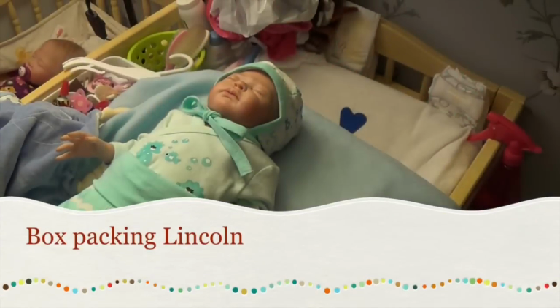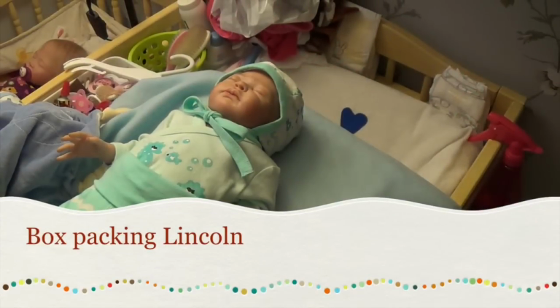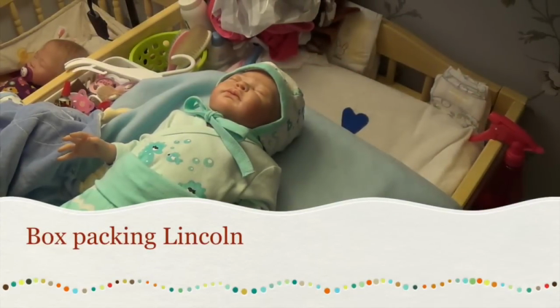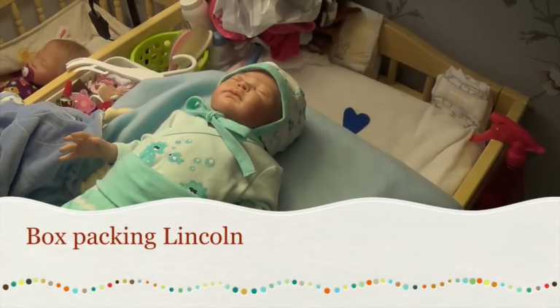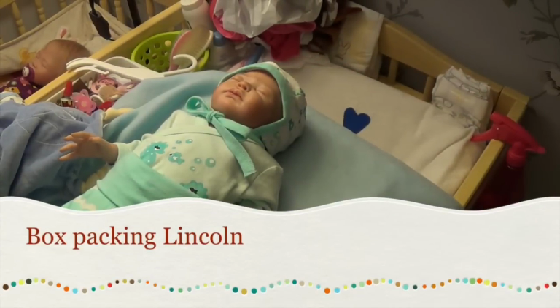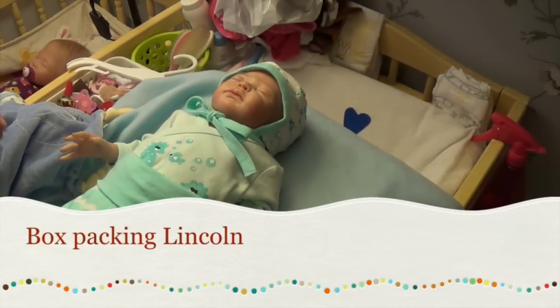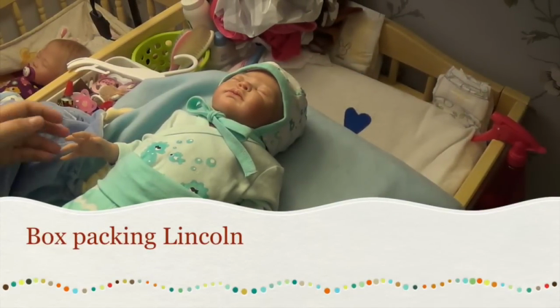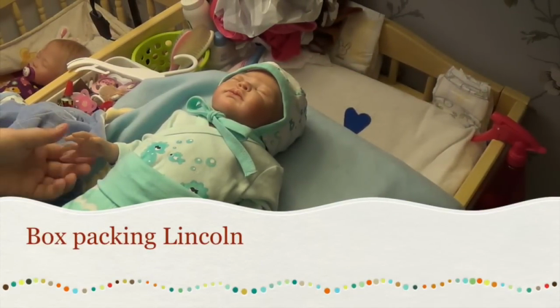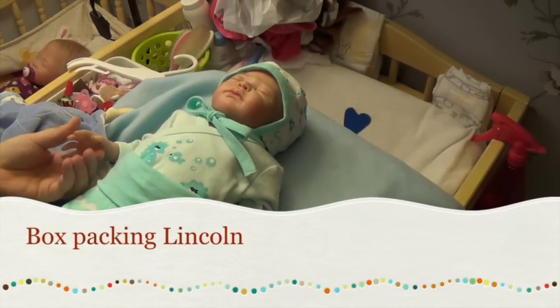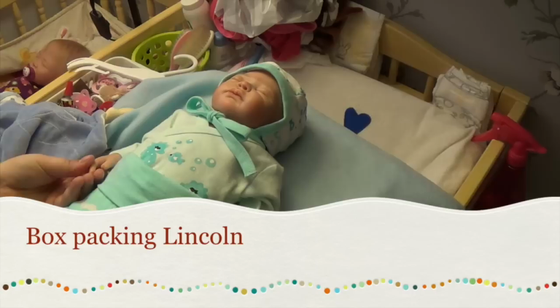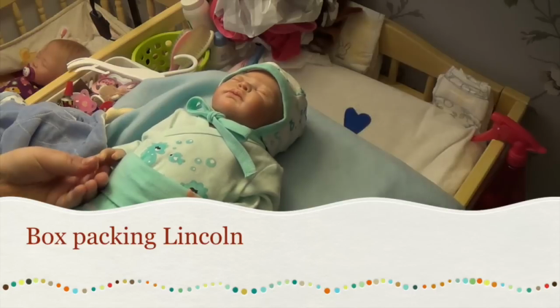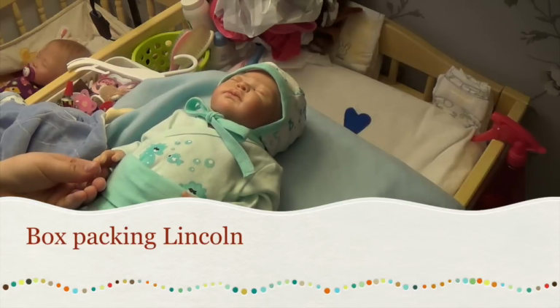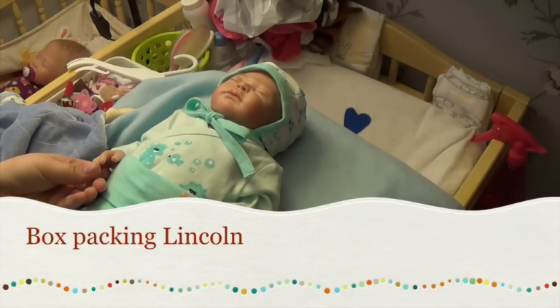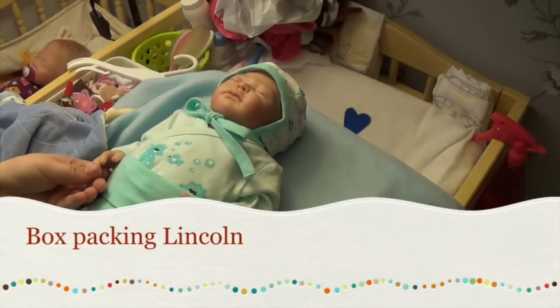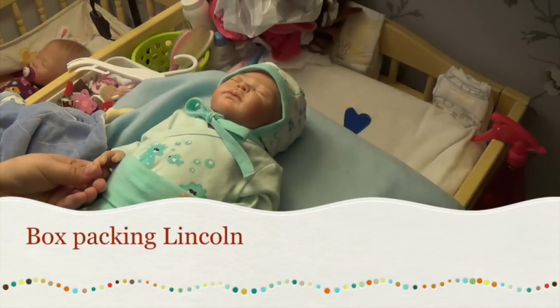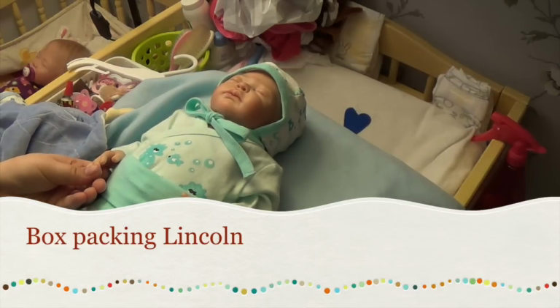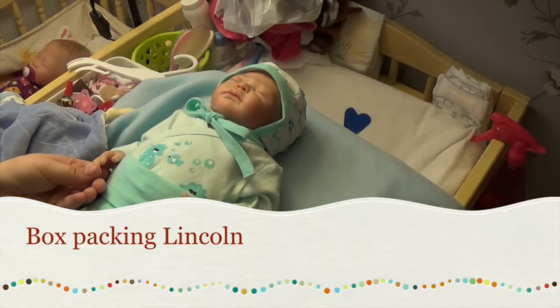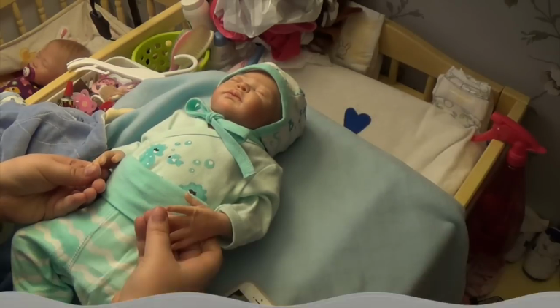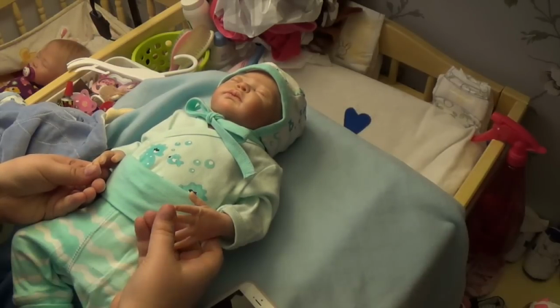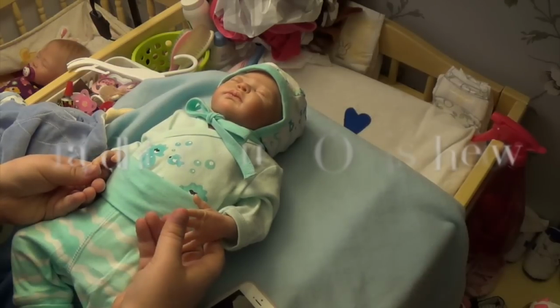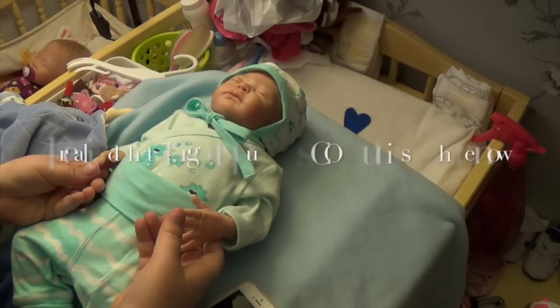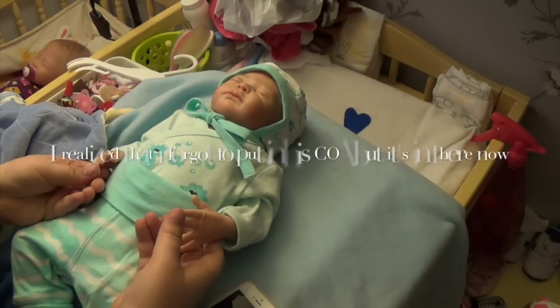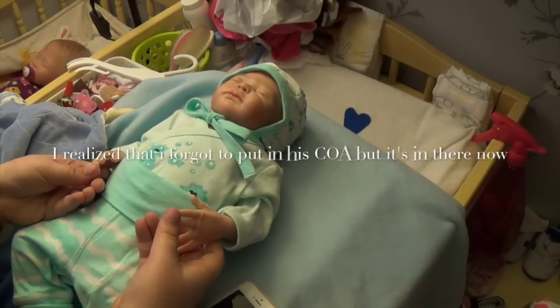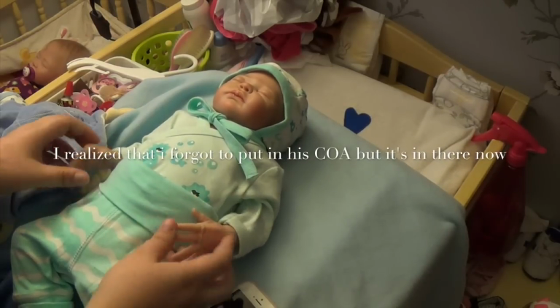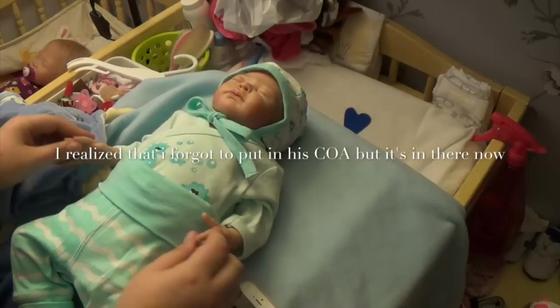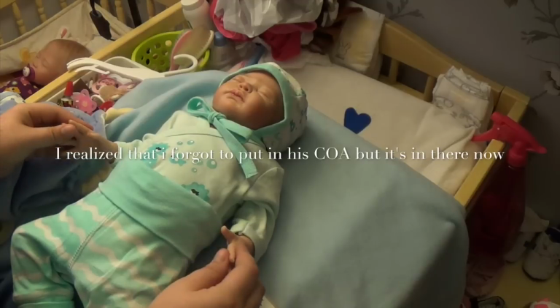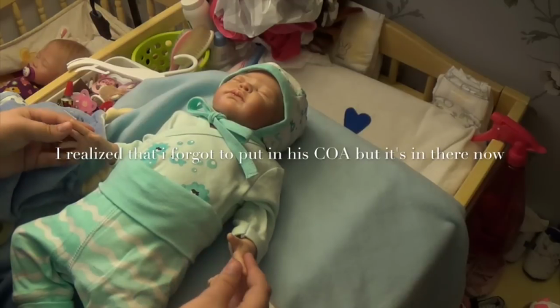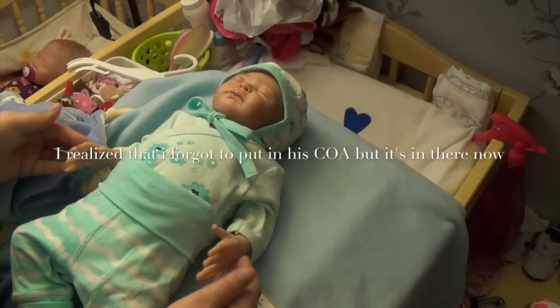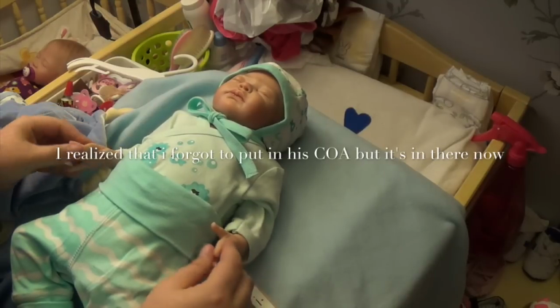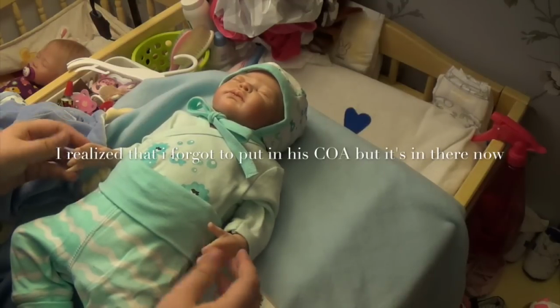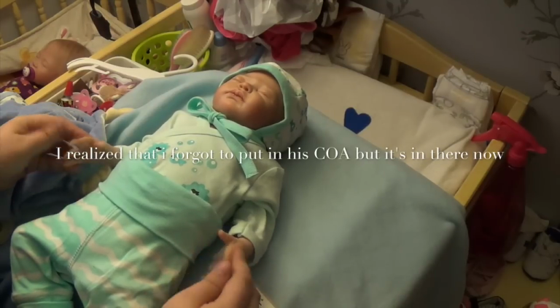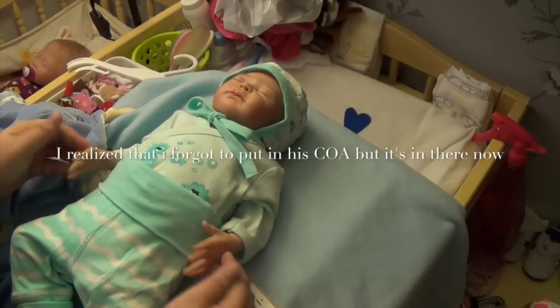Hi guys, so I'm gonna do a box packing video of Luki or Lincoln because he's now sold to a friend from a chat room here in Sweden about Reborns. Sofia, here is your baby boy.